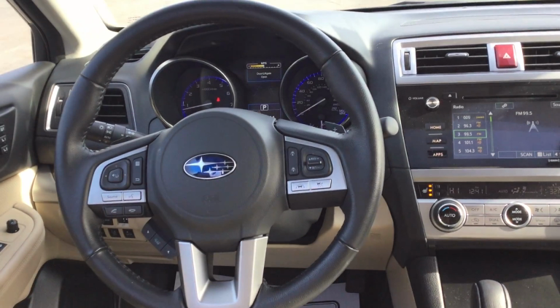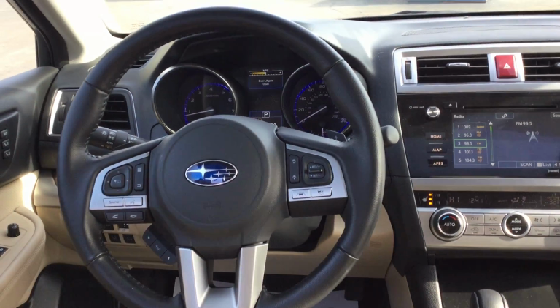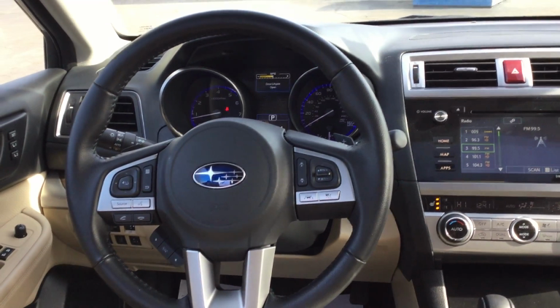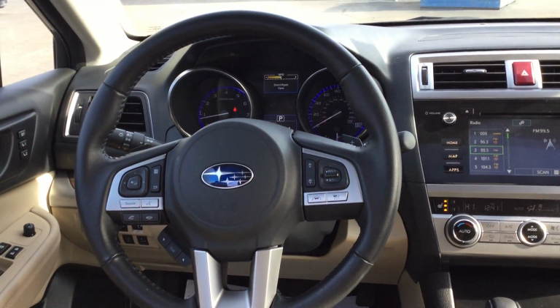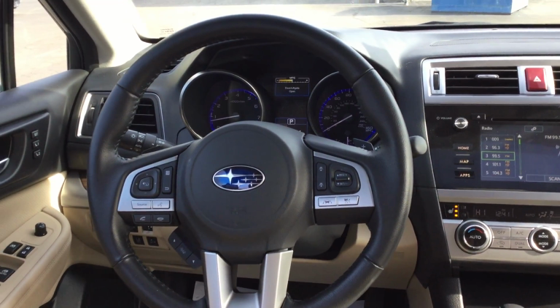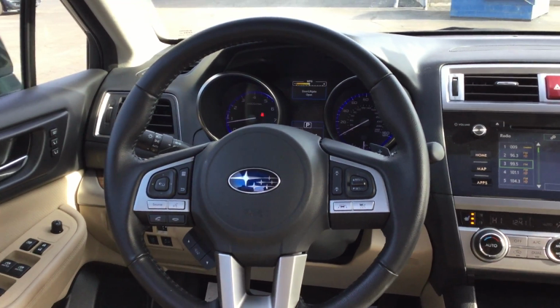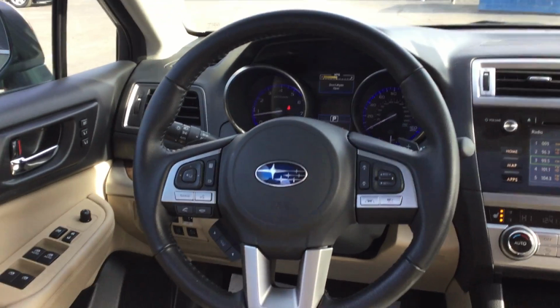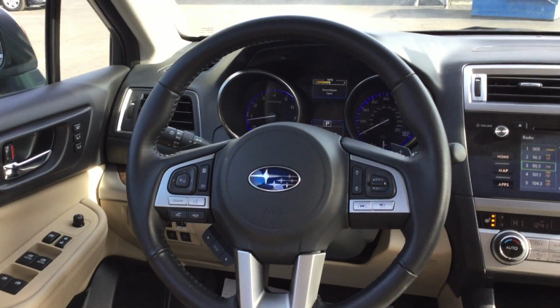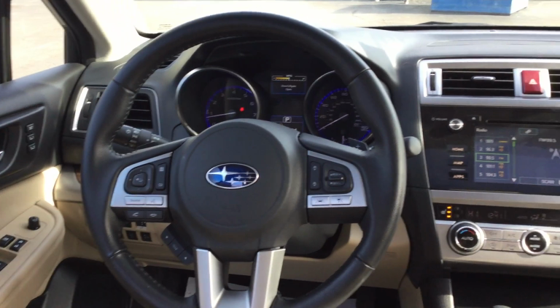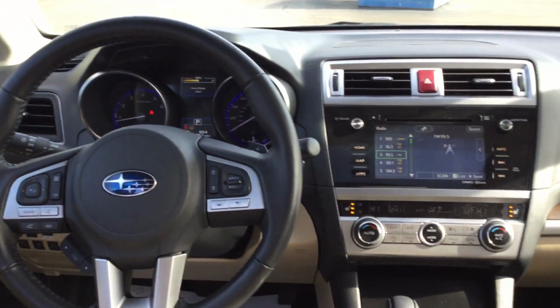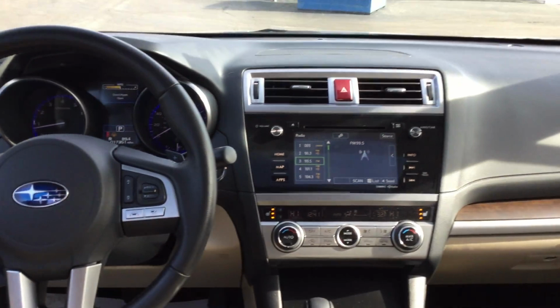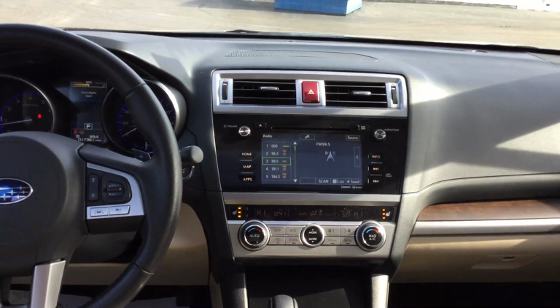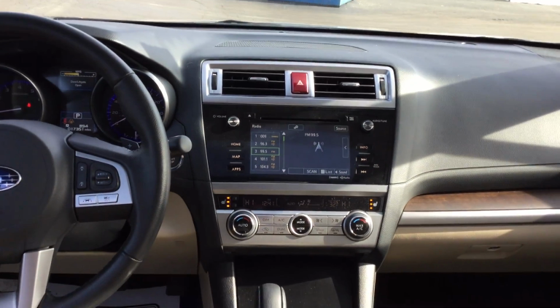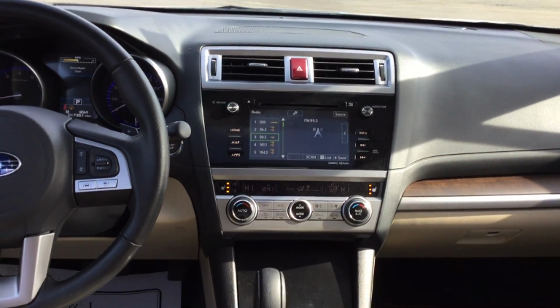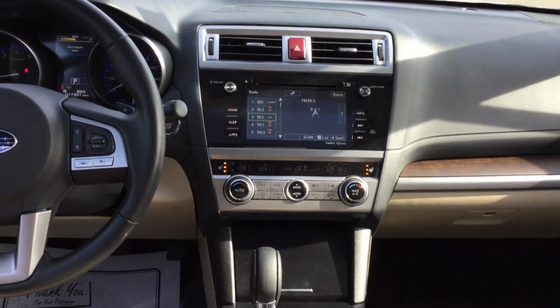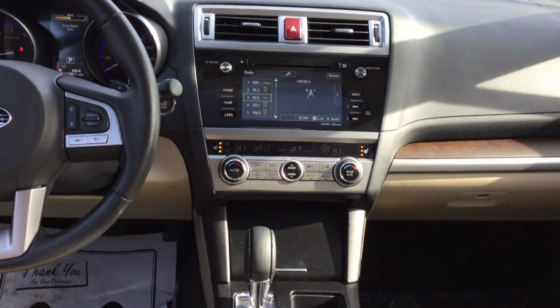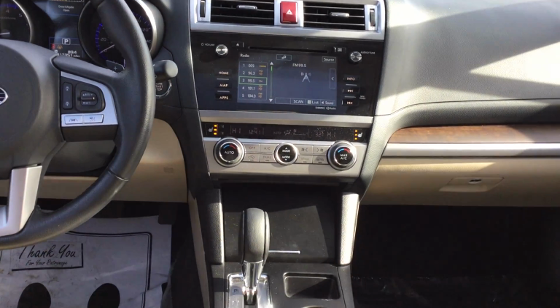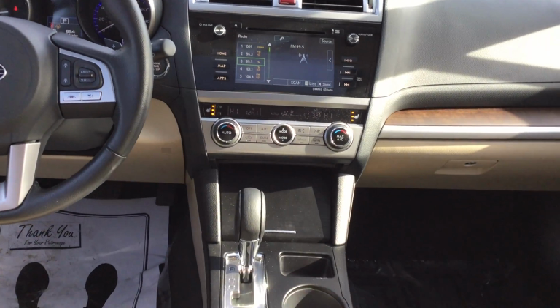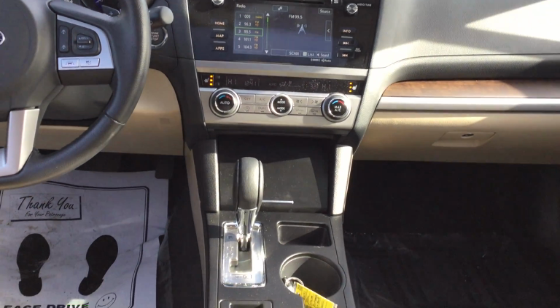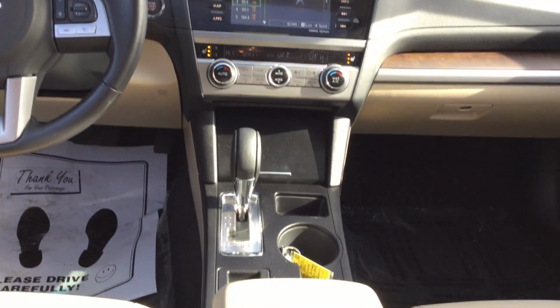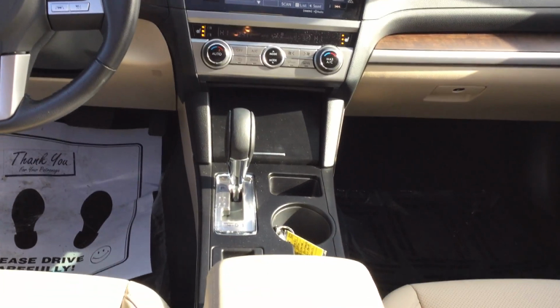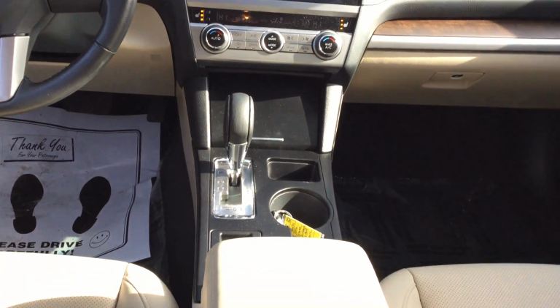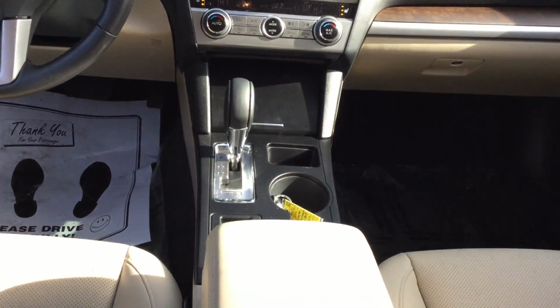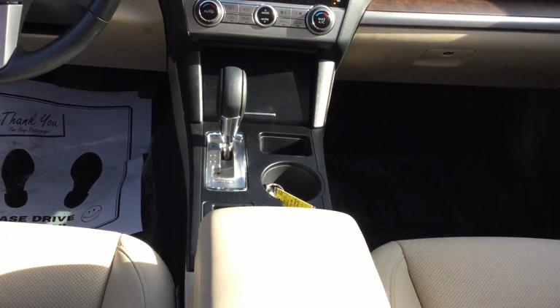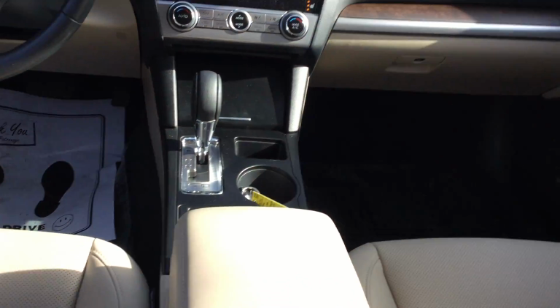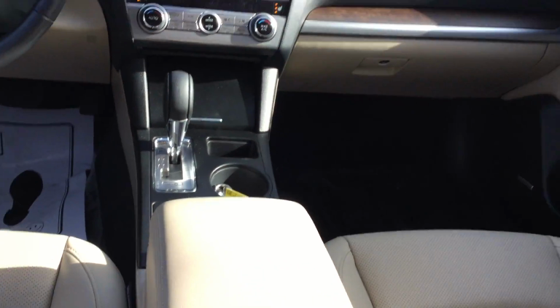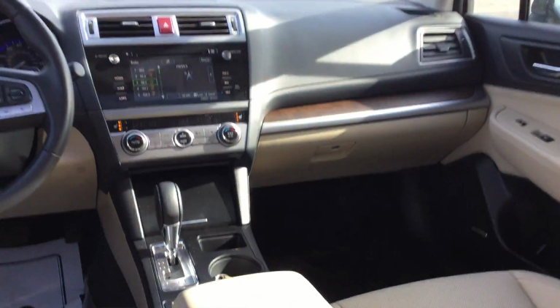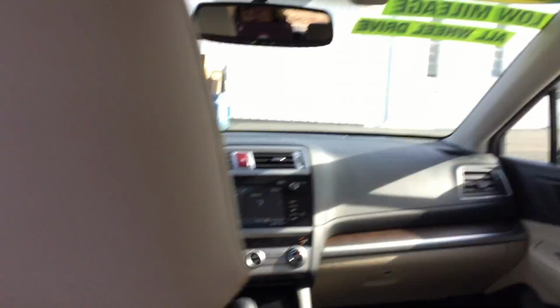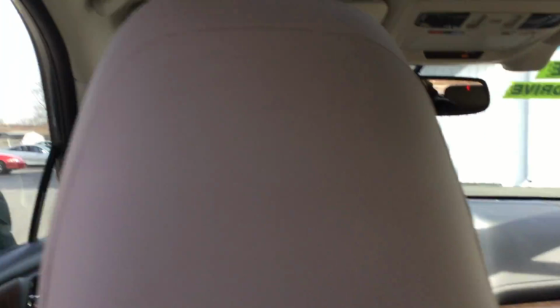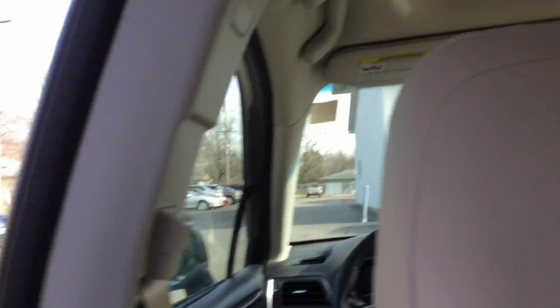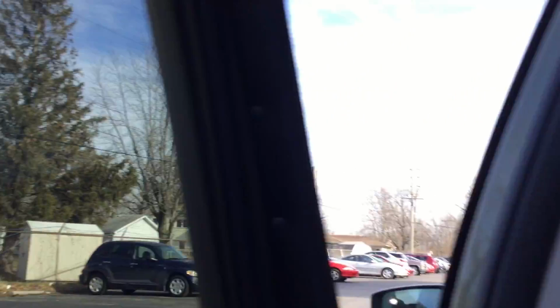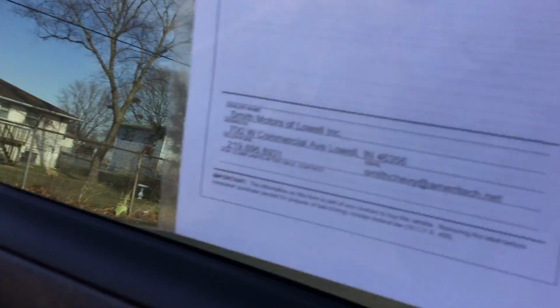You have your stereo controls for Bluetooth and cruise control, your radio controls, and then we're going to go to the driver's side and show you some more.